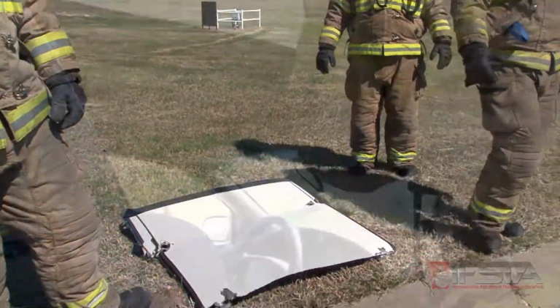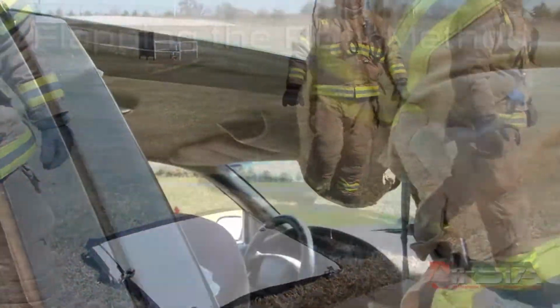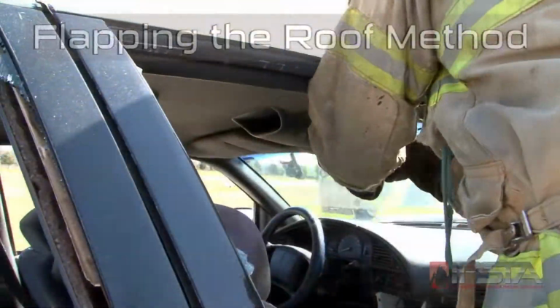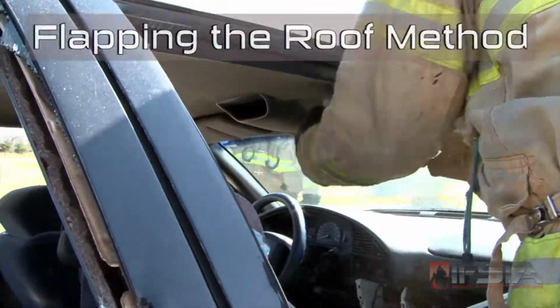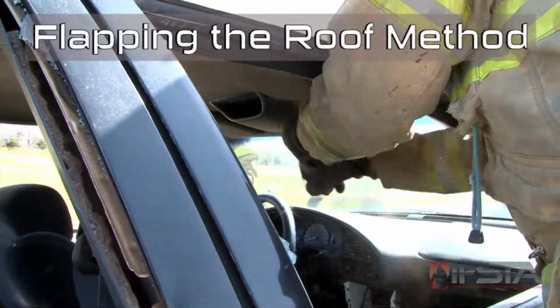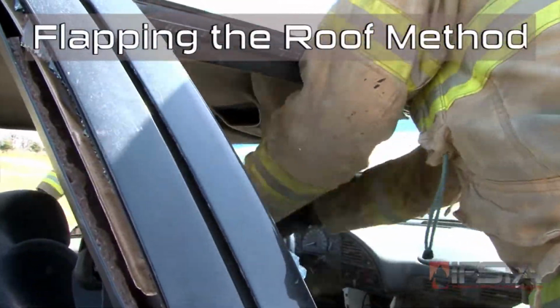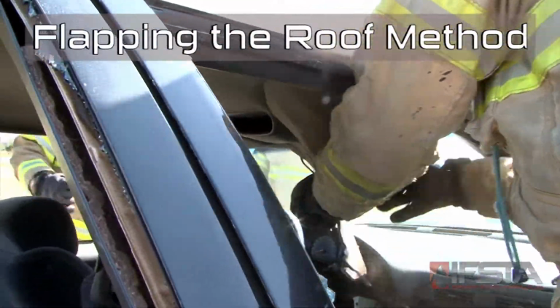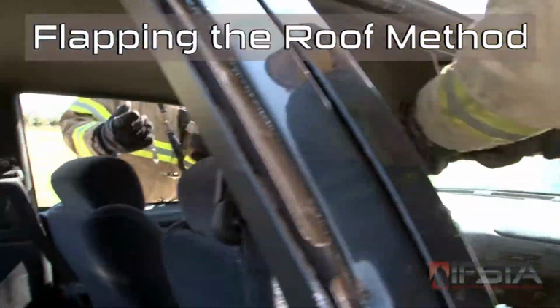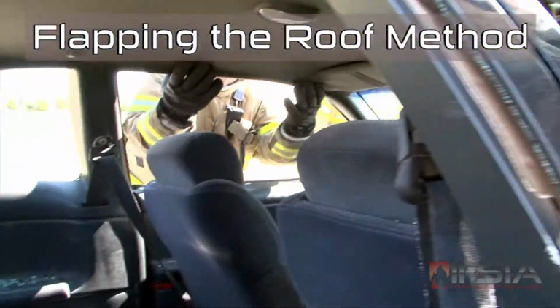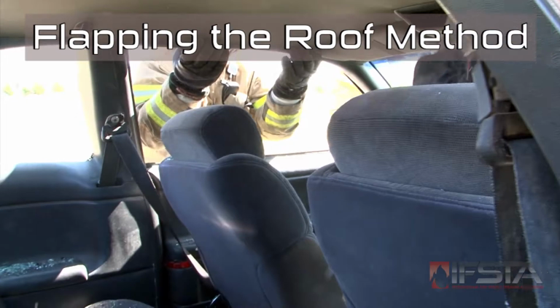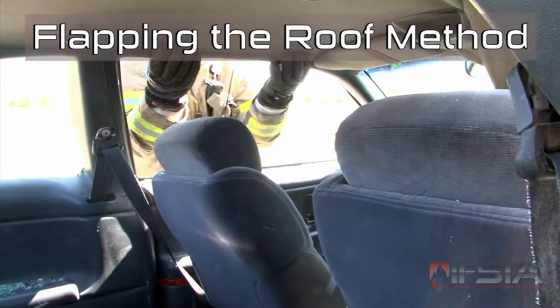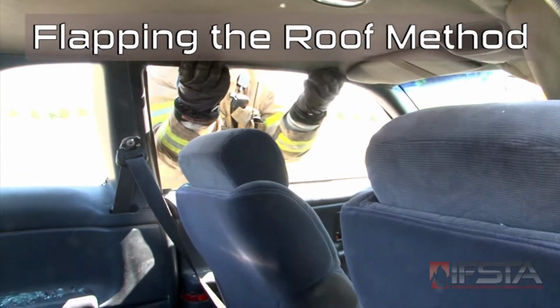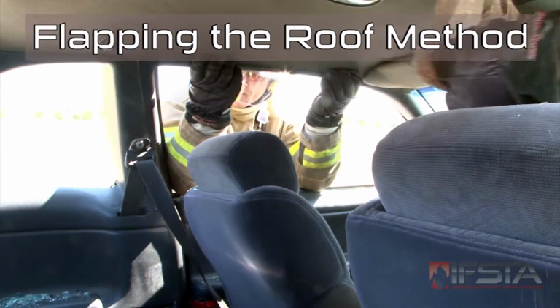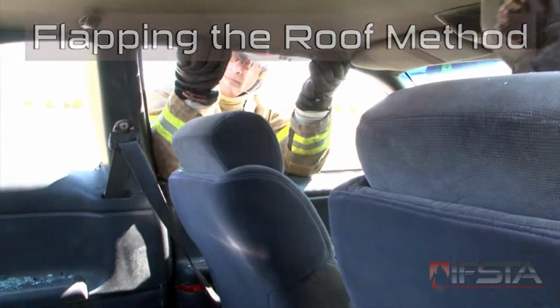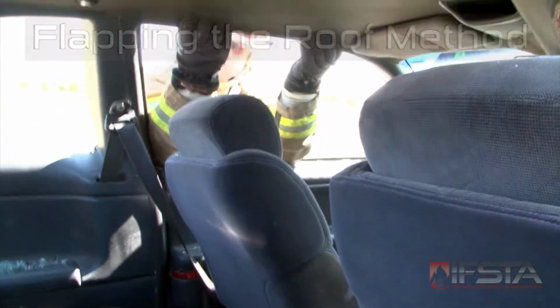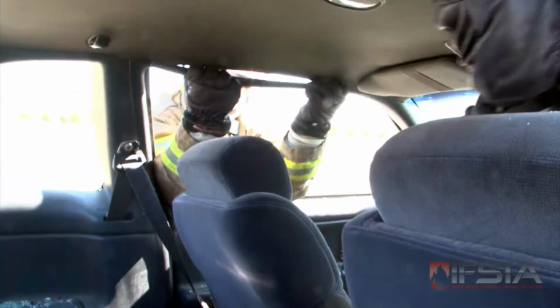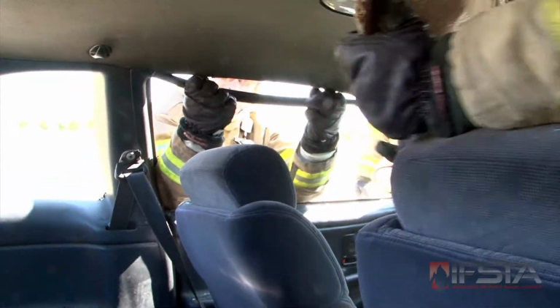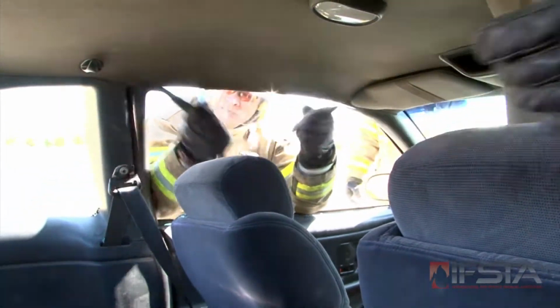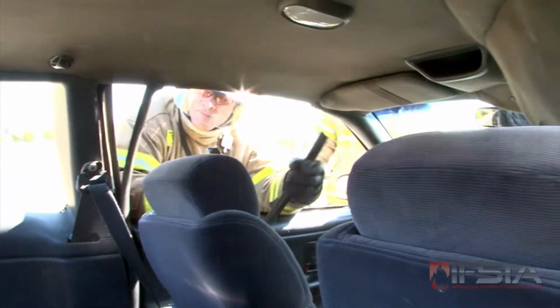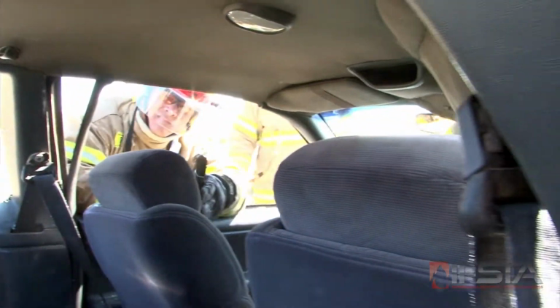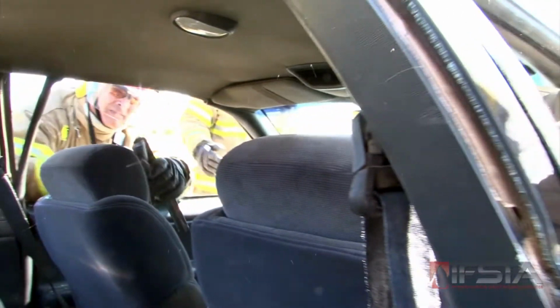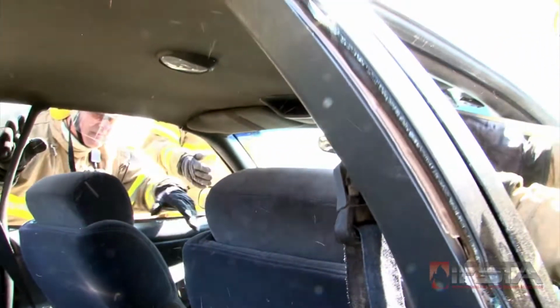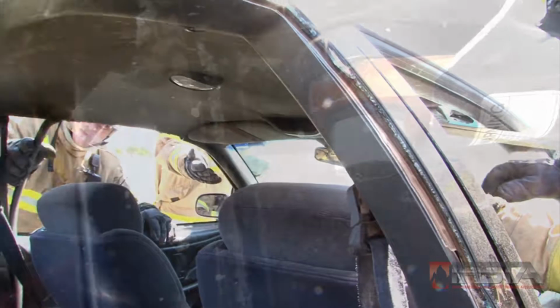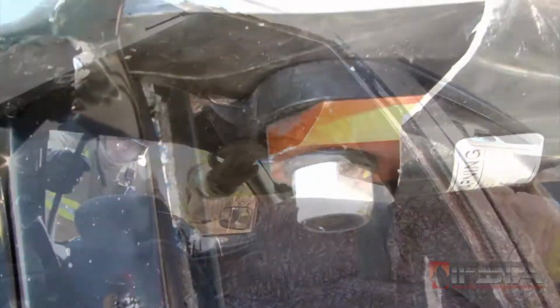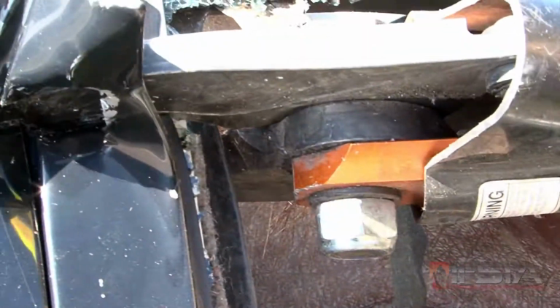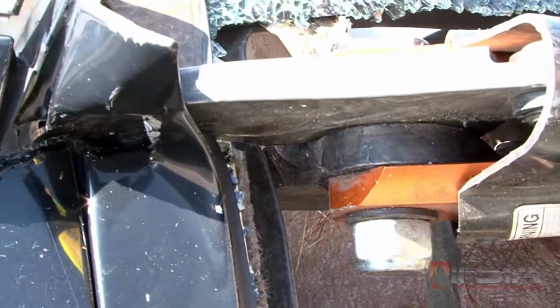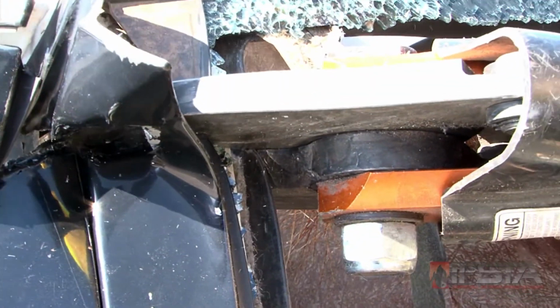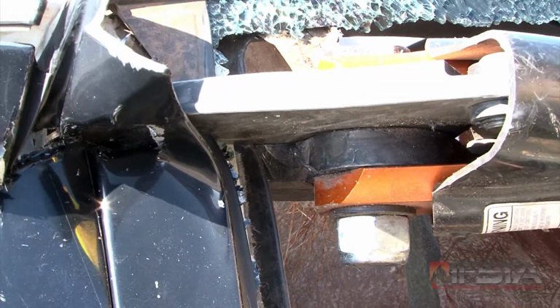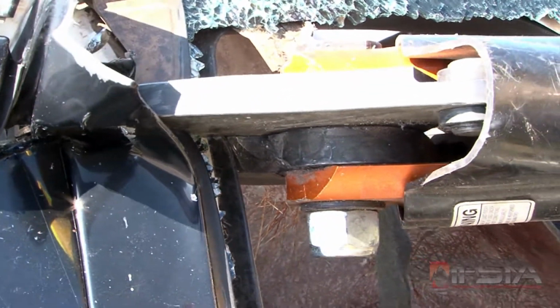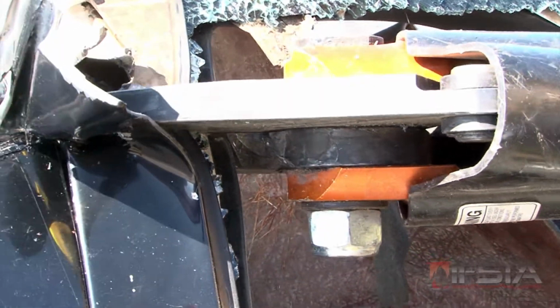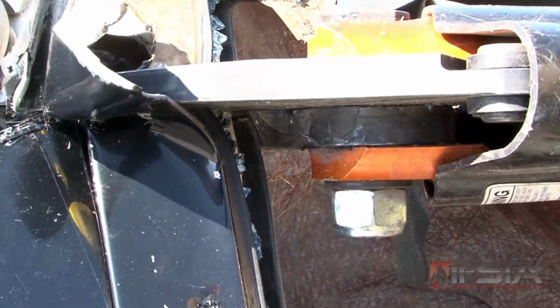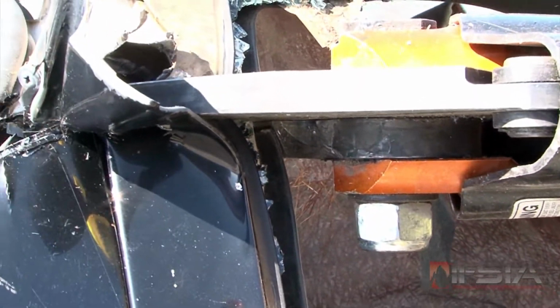Peel back the plastic interior finish and peek inside looking for potential hazards such as airbags or retractors before cutting. Cut seat belts and appropriate posts.